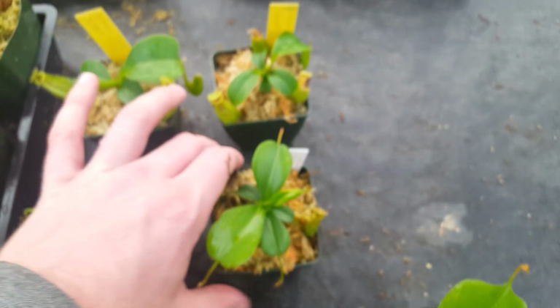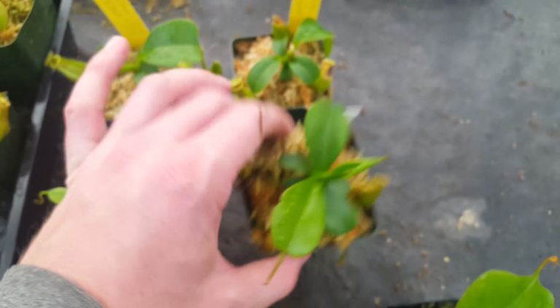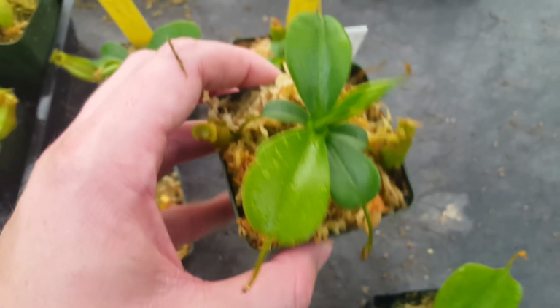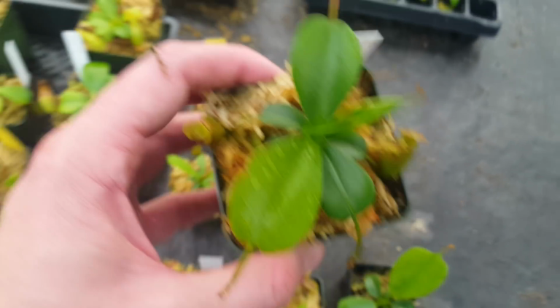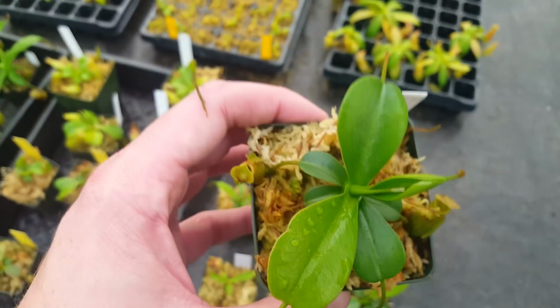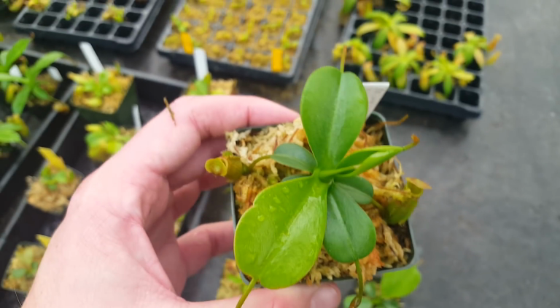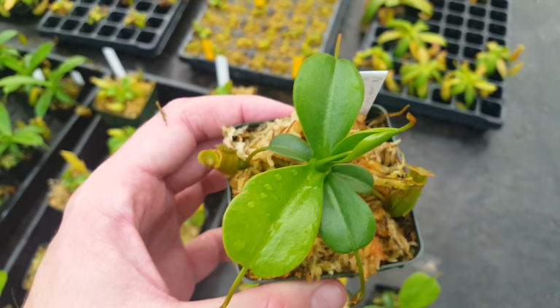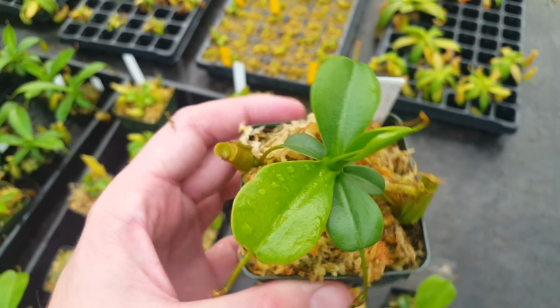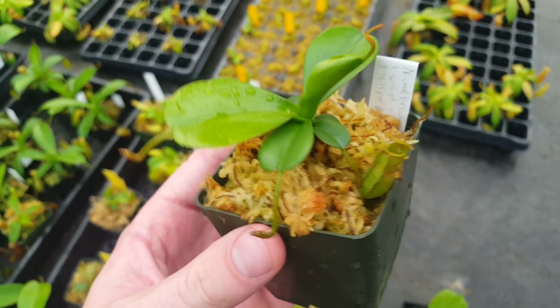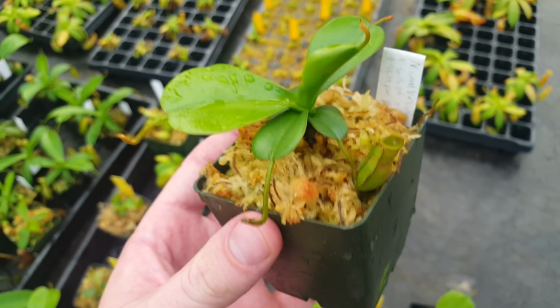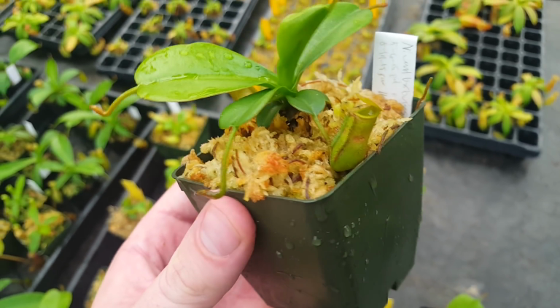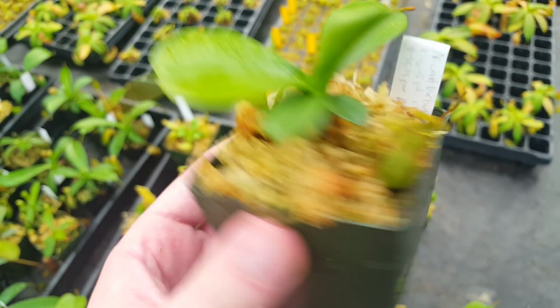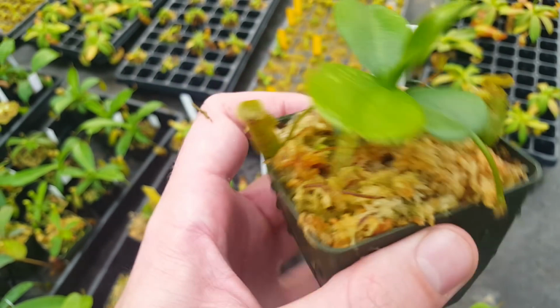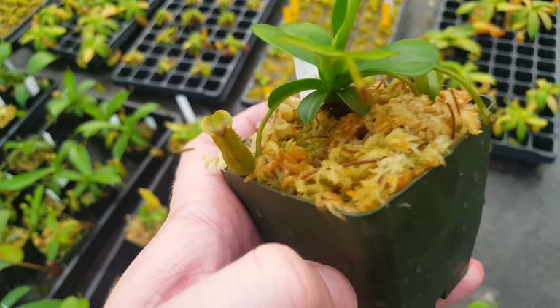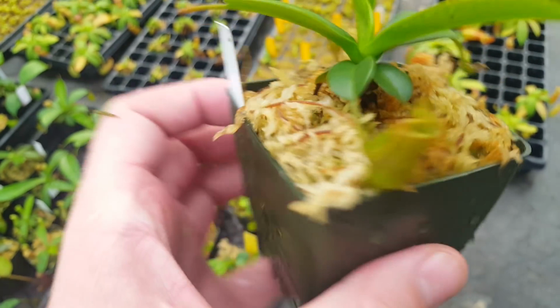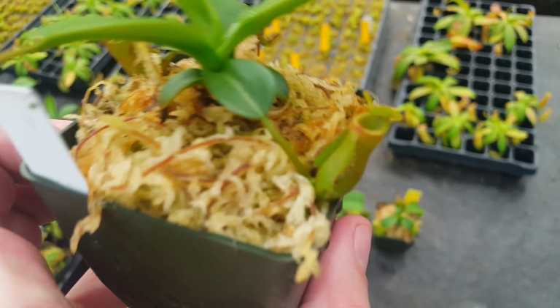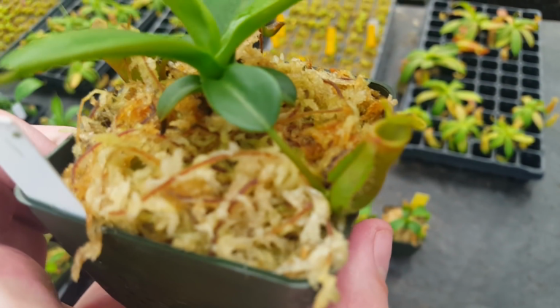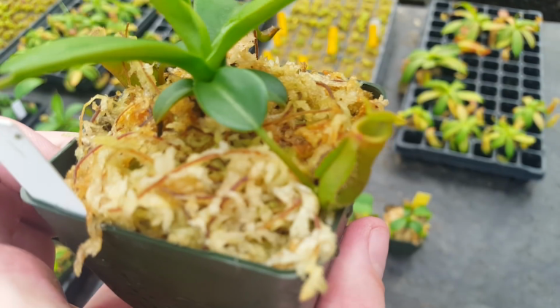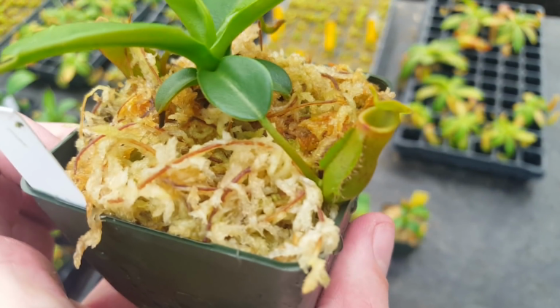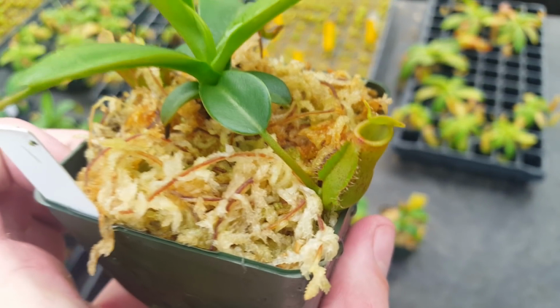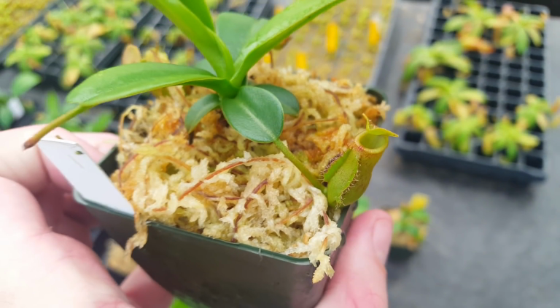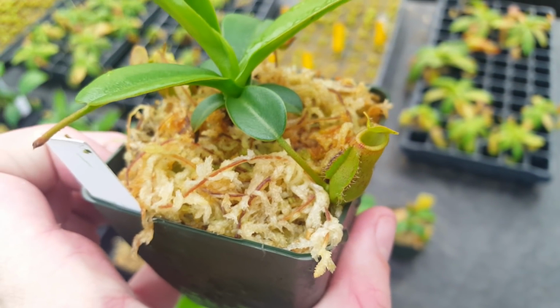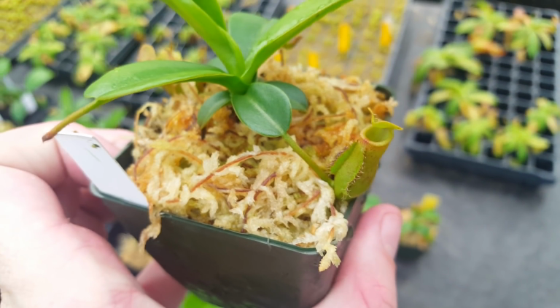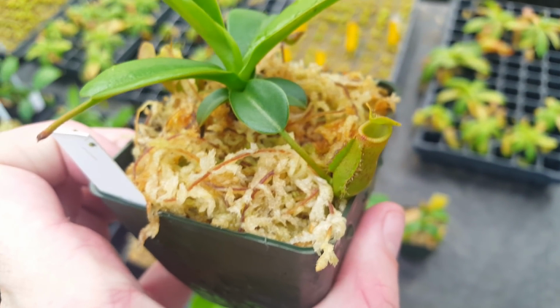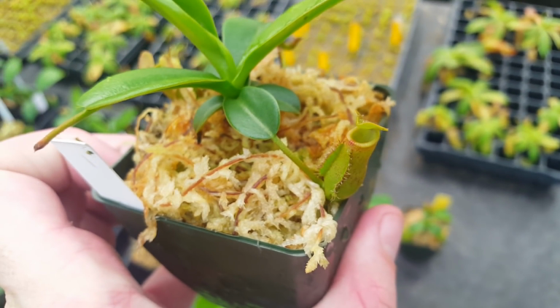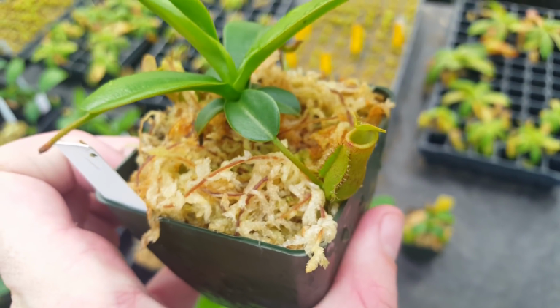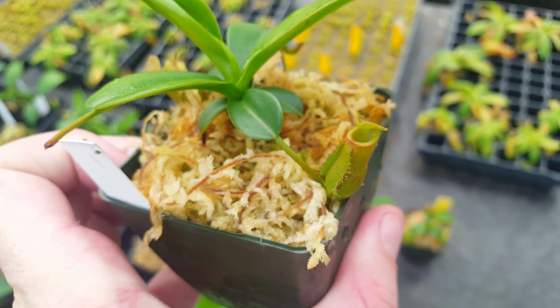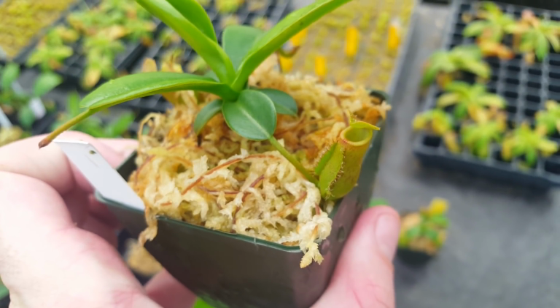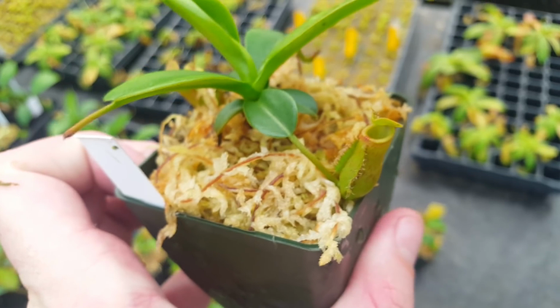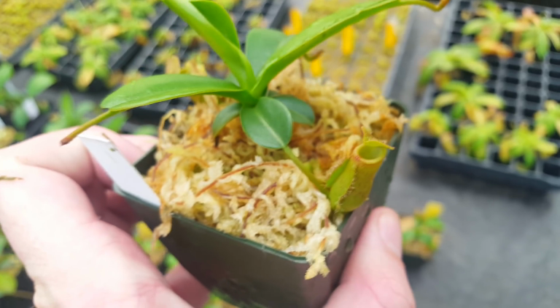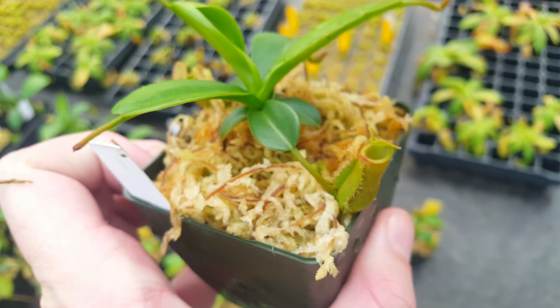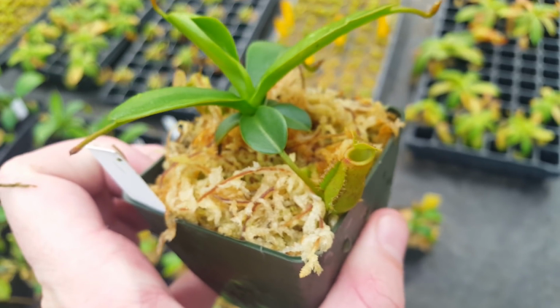This is Ventricosa by Briggsiana, and this plant should be very good. Briggsiana, of course, is Lowii by Ventricosa. The Lowii crosses — surprise, surprise — grow pretty slowly. But you can see there's some peristome striping on this one, and it should be quite nice once it's full grown.